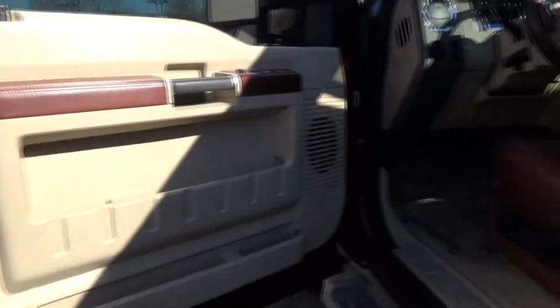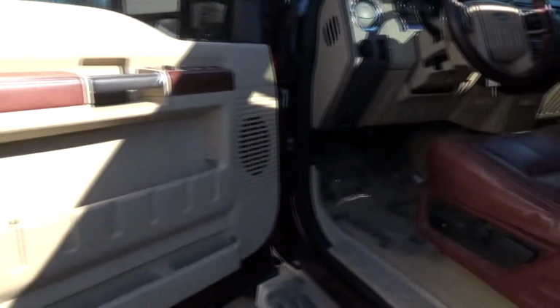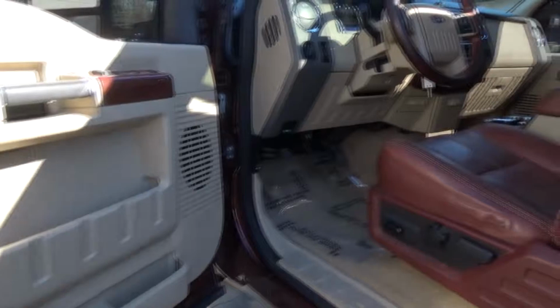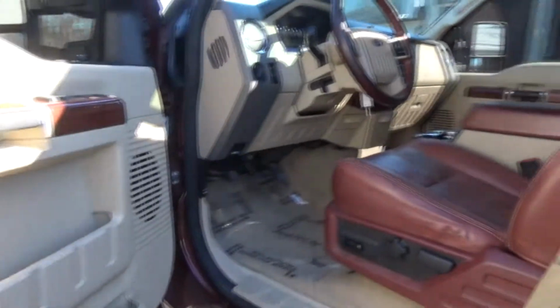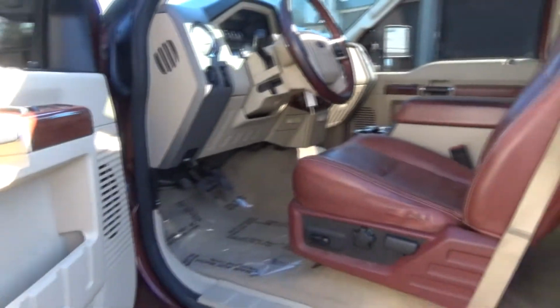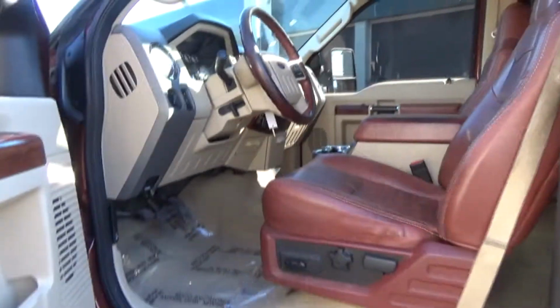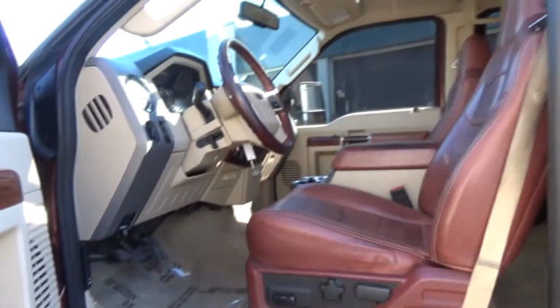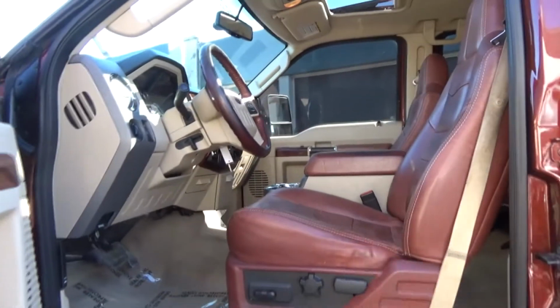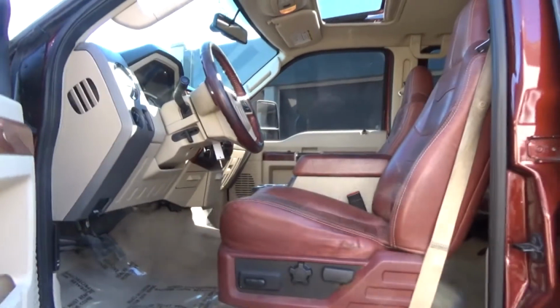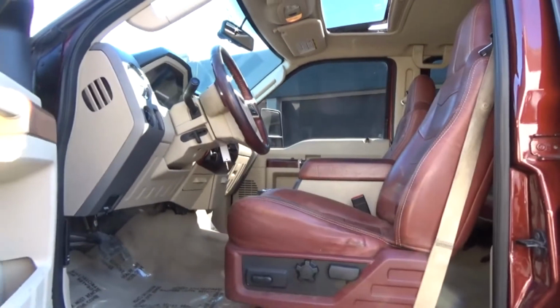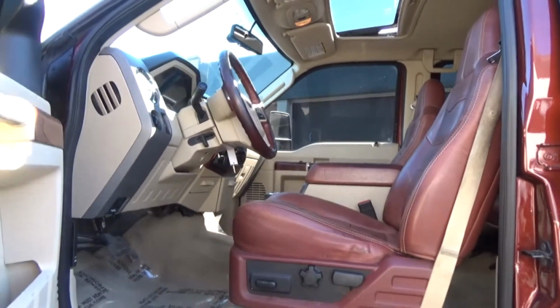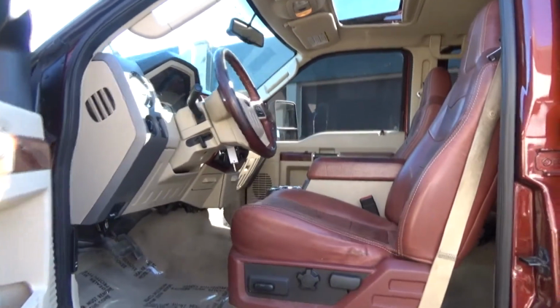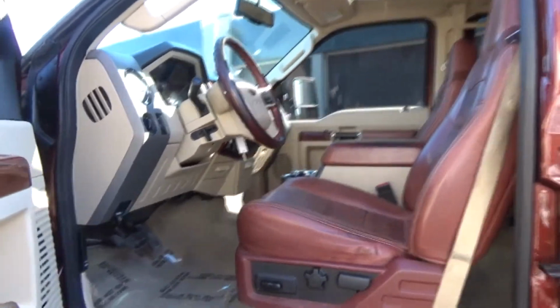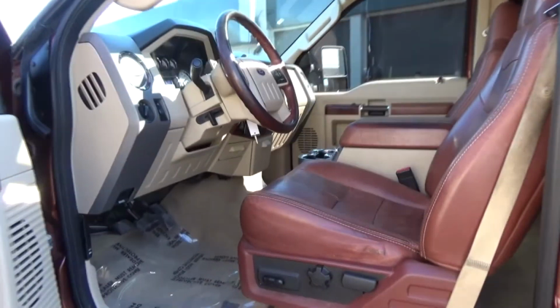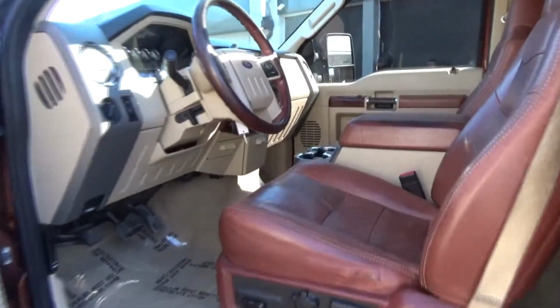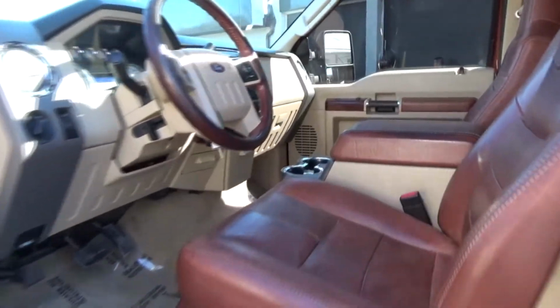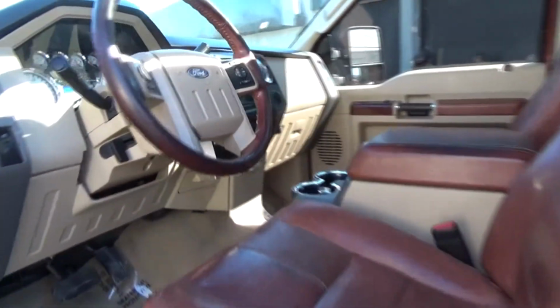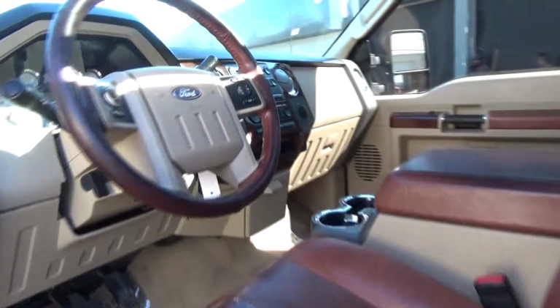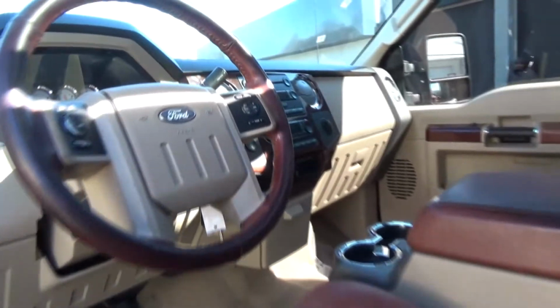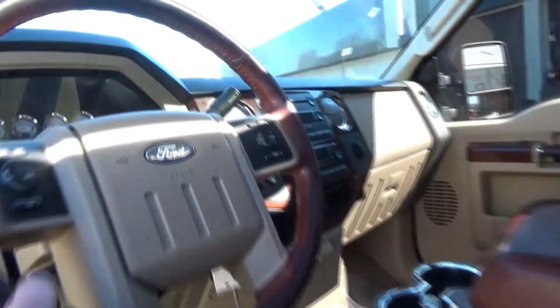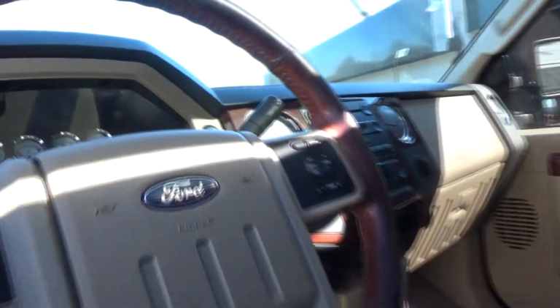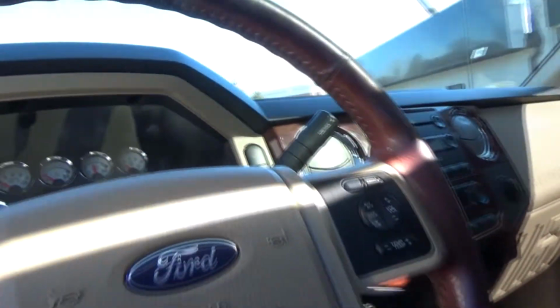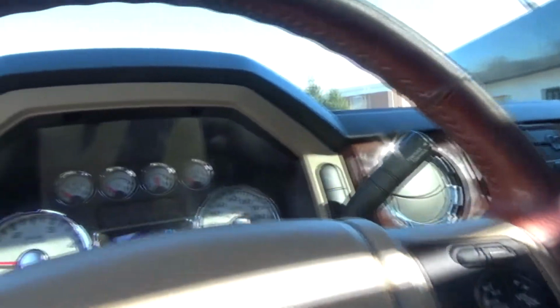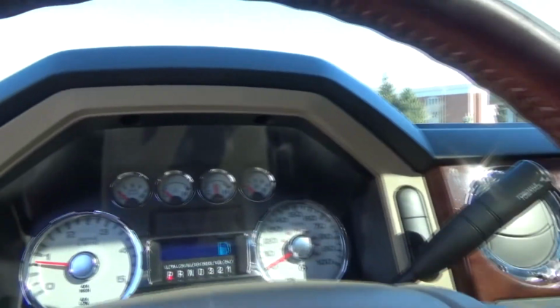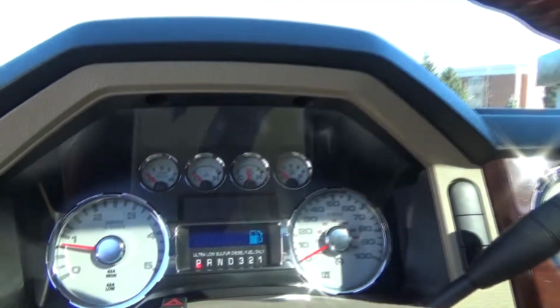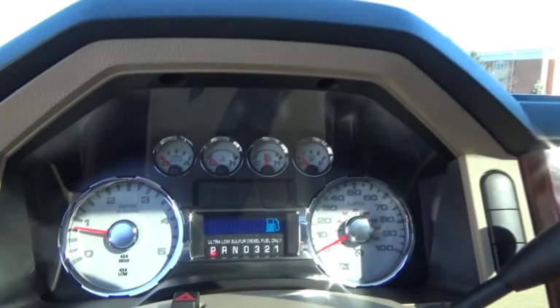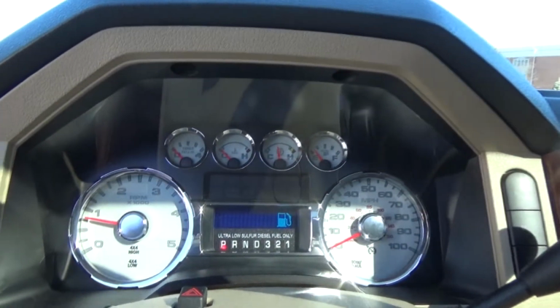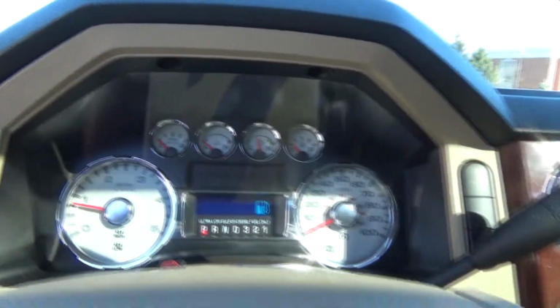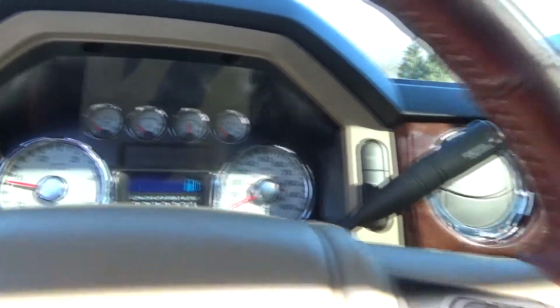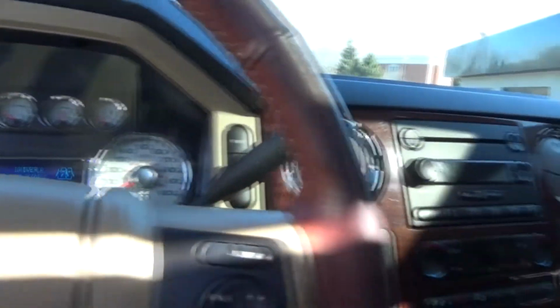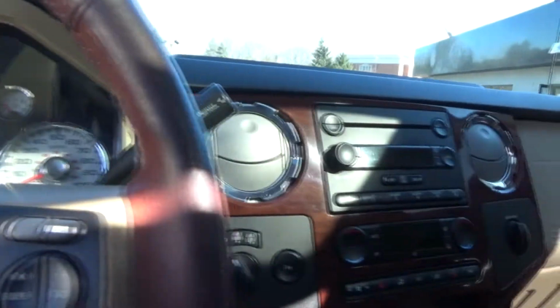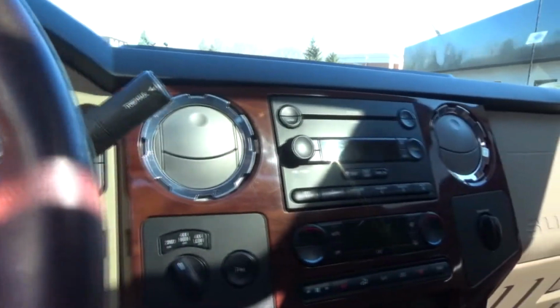Dark Toretta Red and Beige over camel leather interior. Equipped with front chrome brush guards, polished alloy wheels, running boards, and a color-matched bed cap.